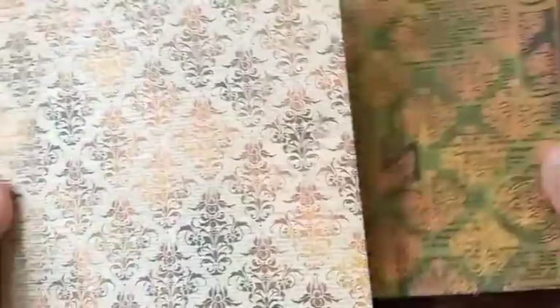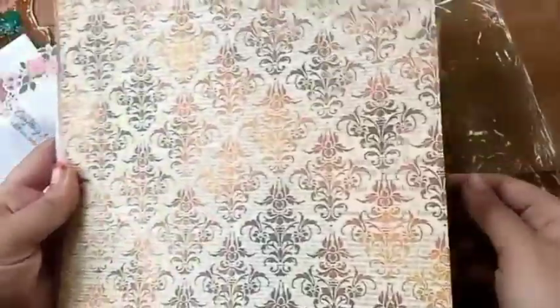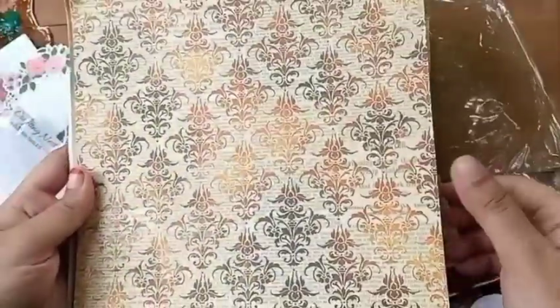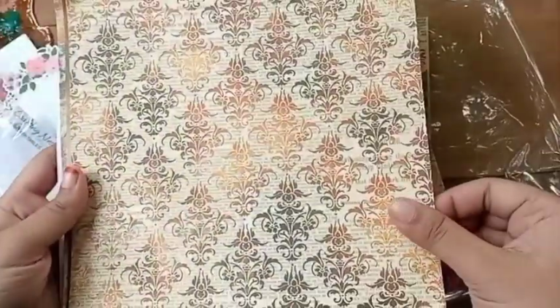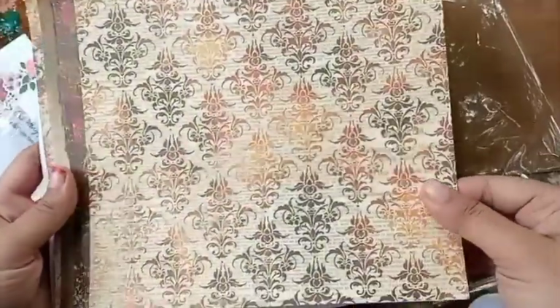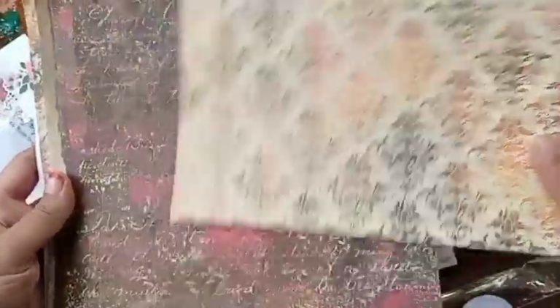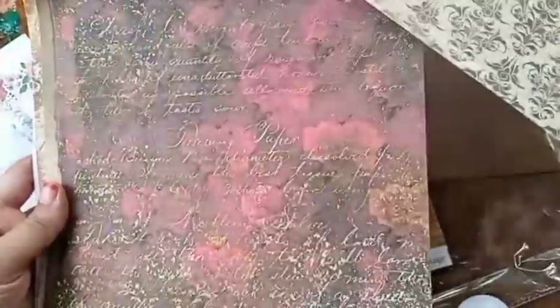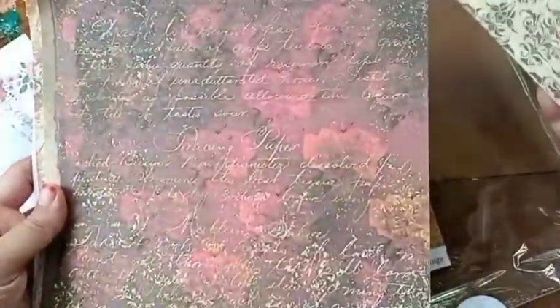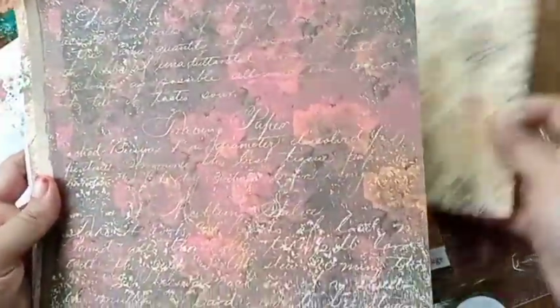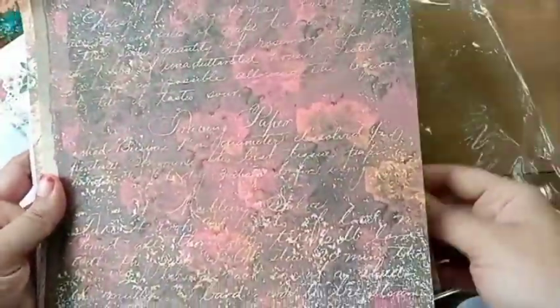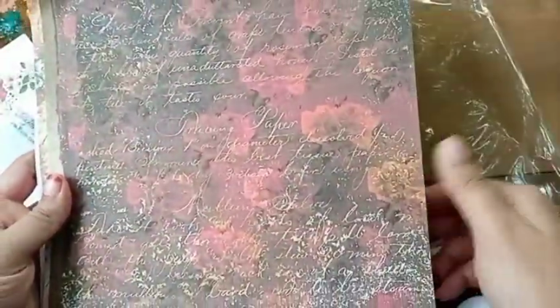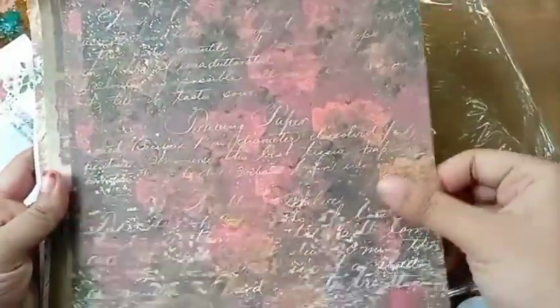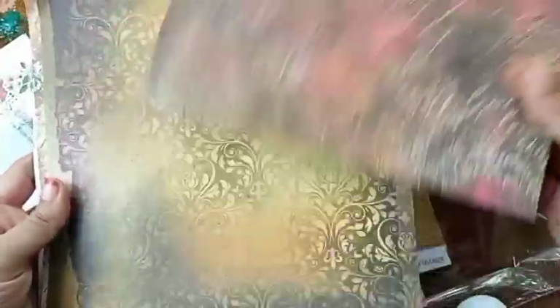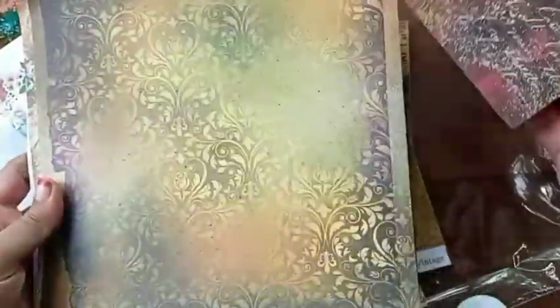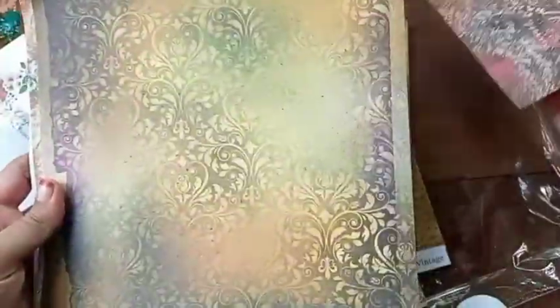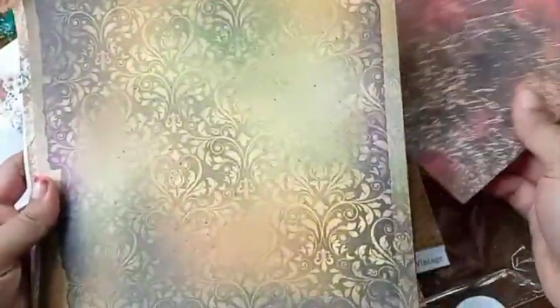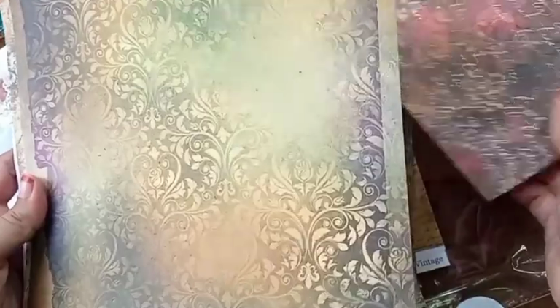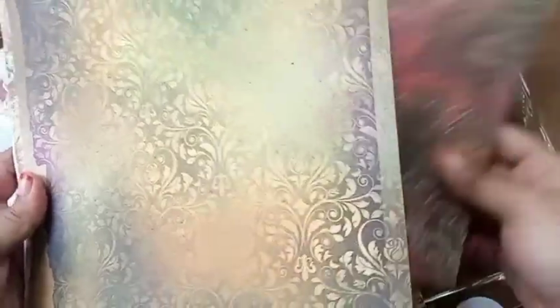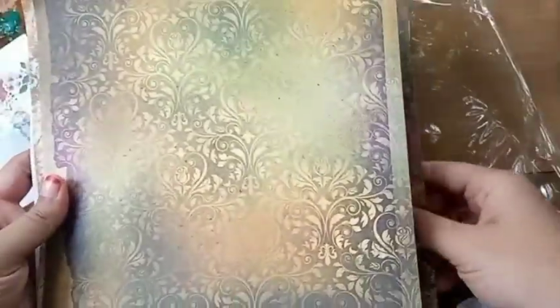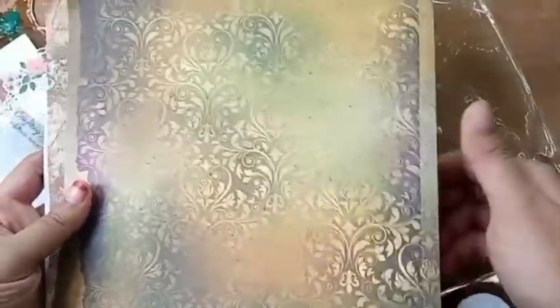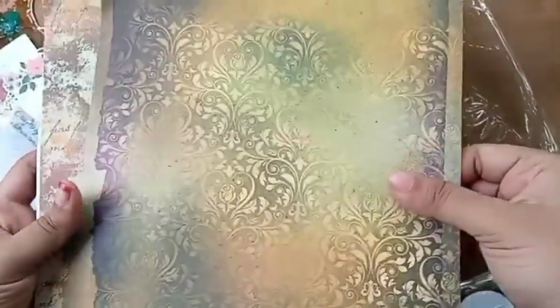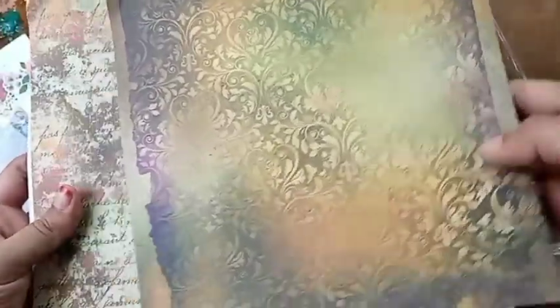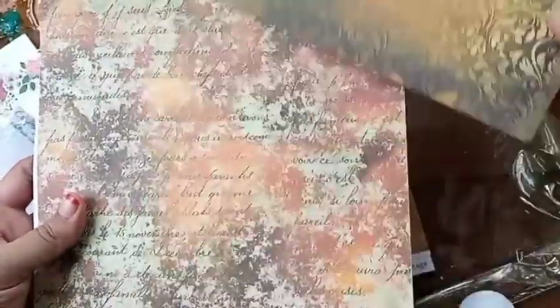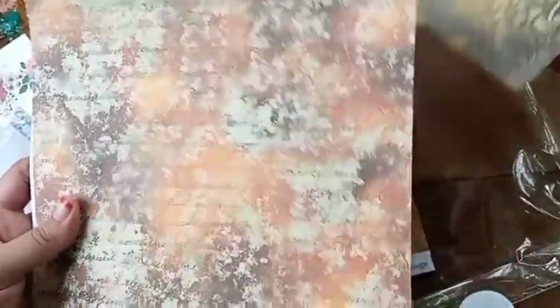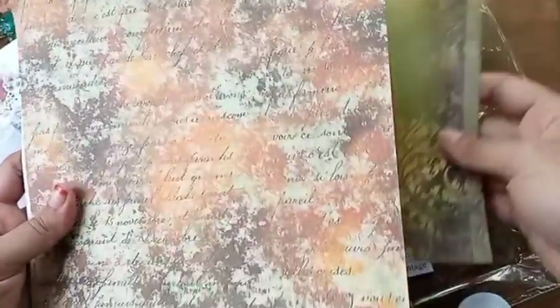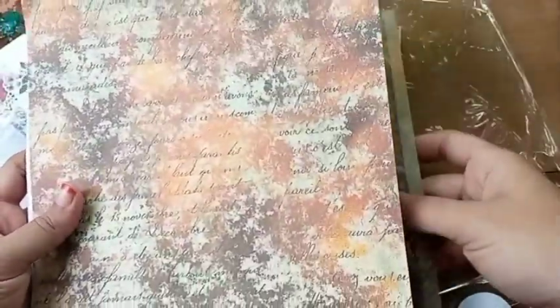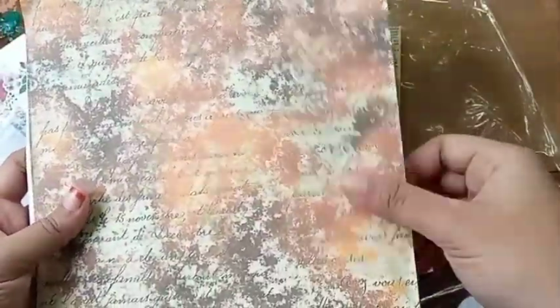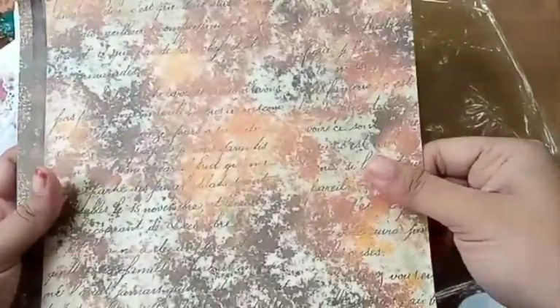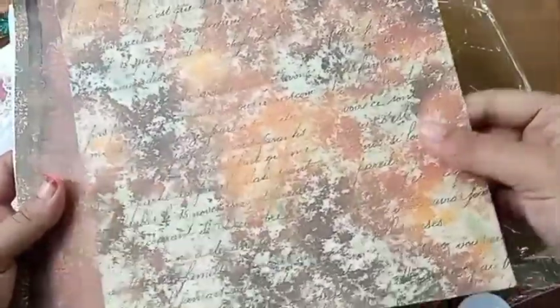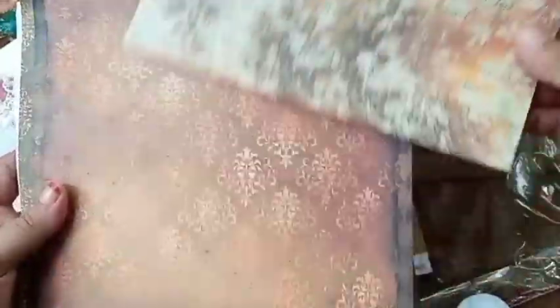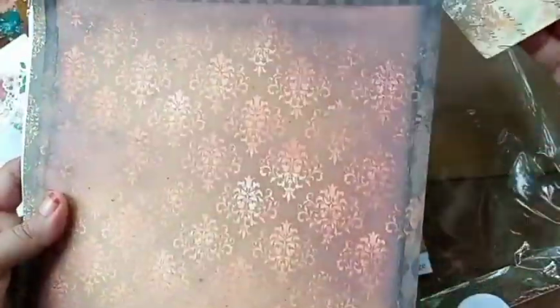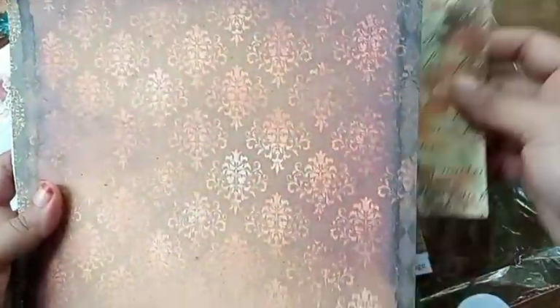Actually, both of the paper packs are on a vintage theme. I have never worked on a vintage theme — let's see, let's do something new!